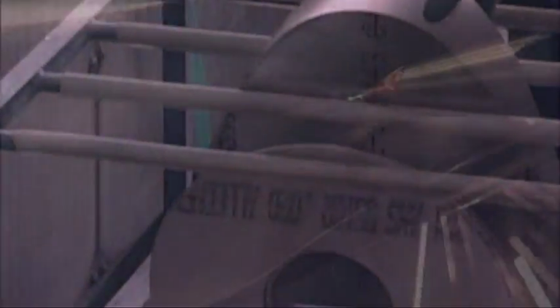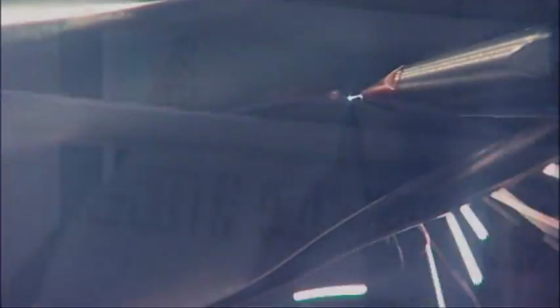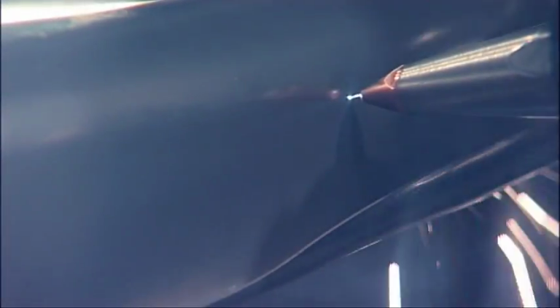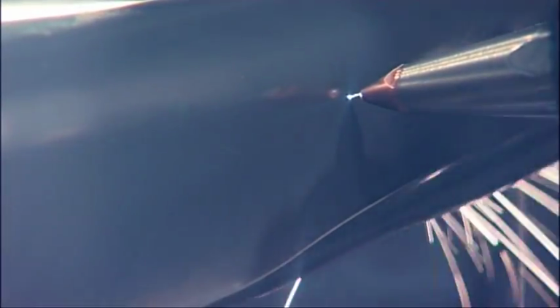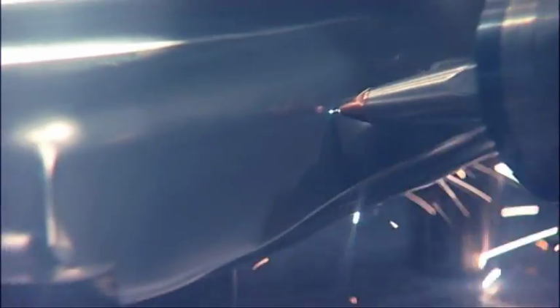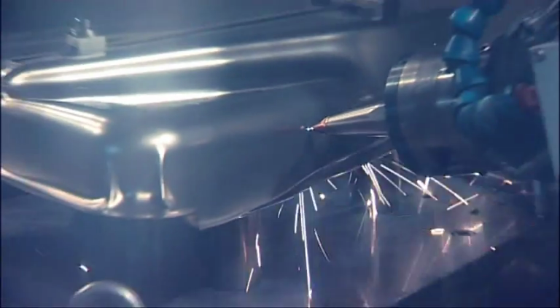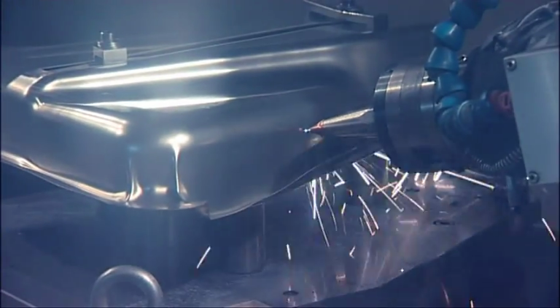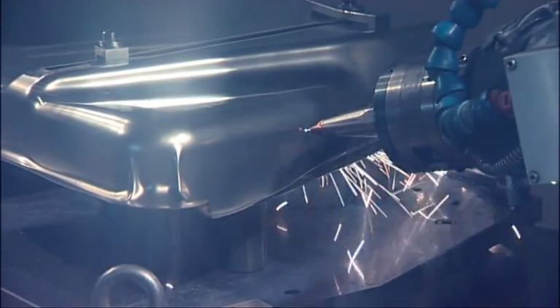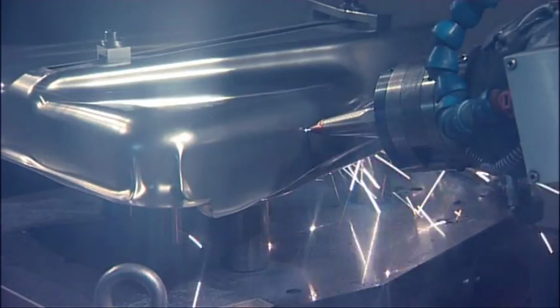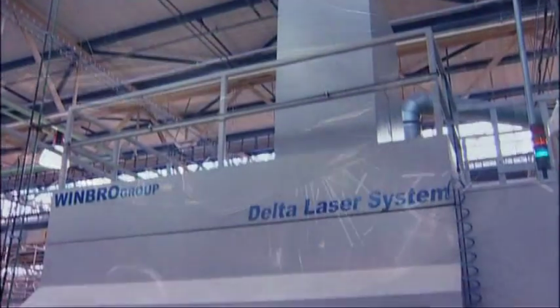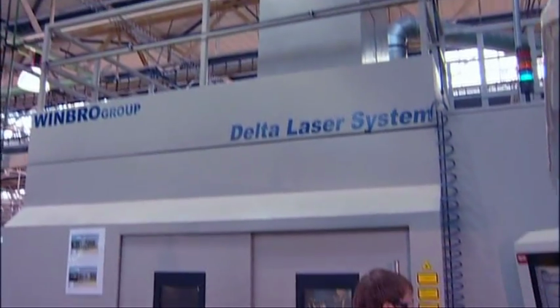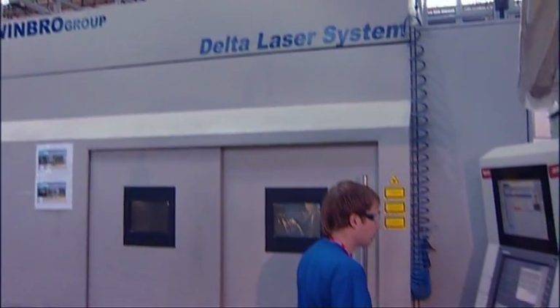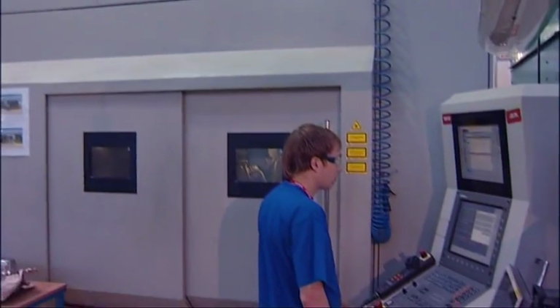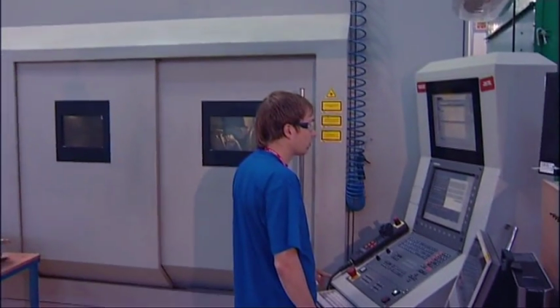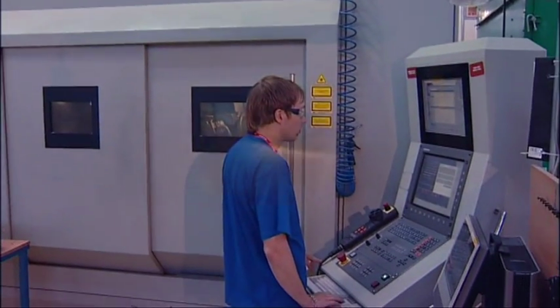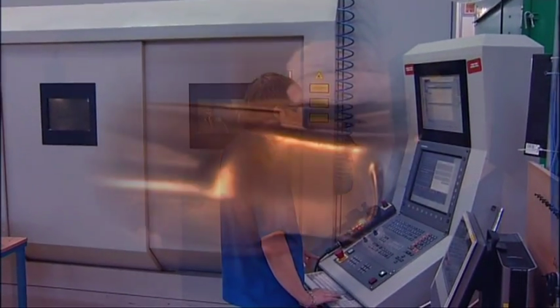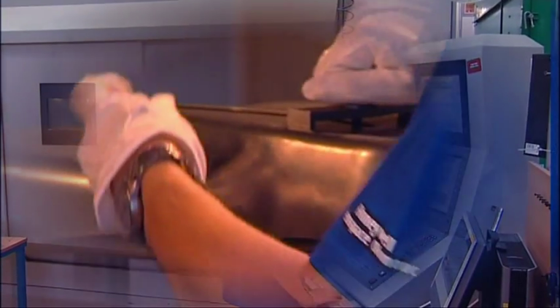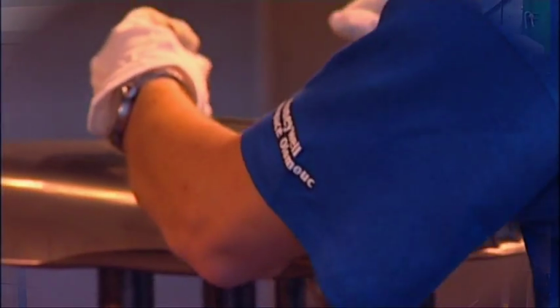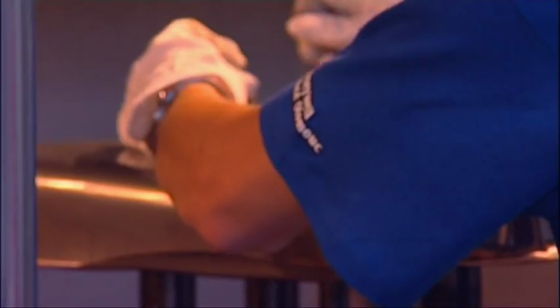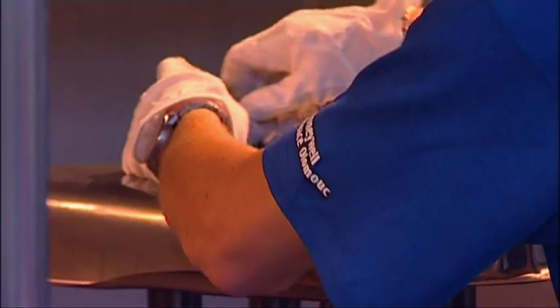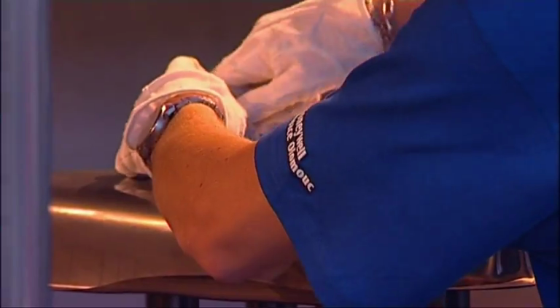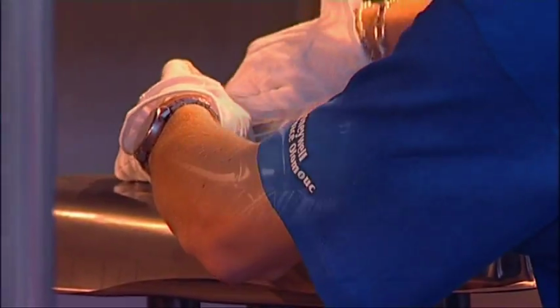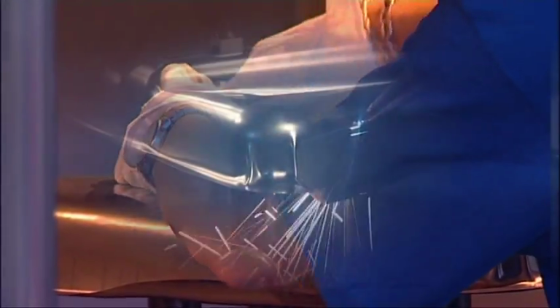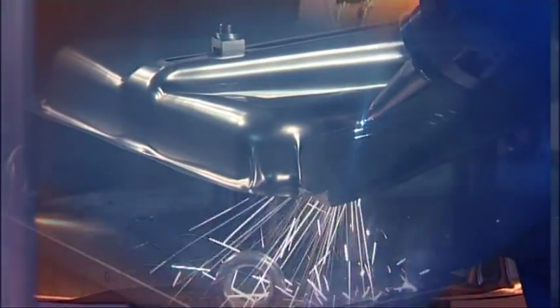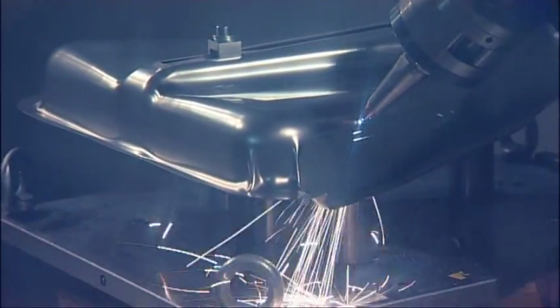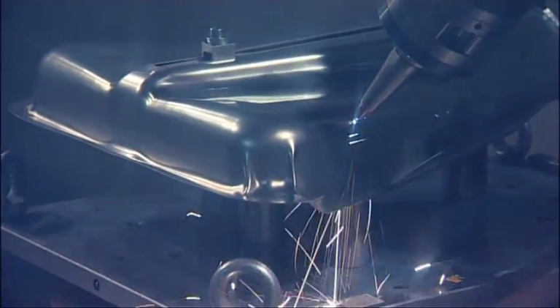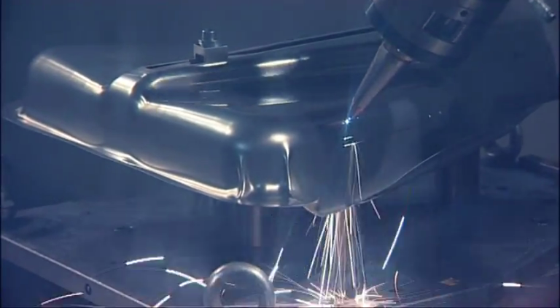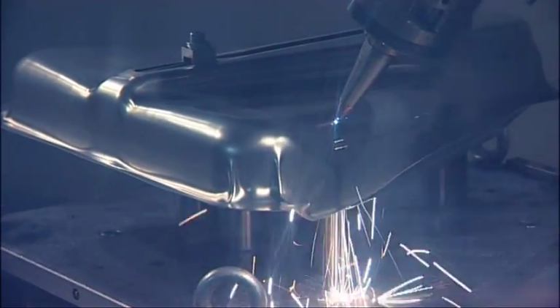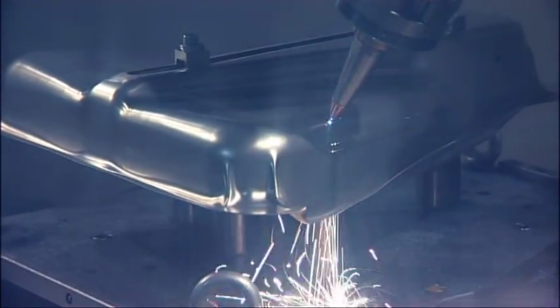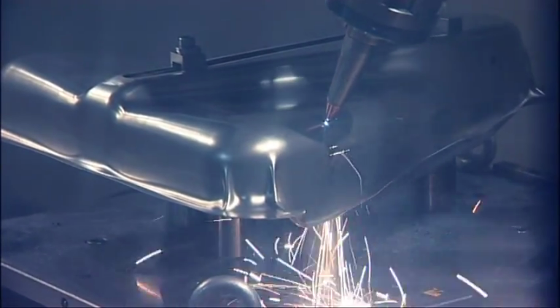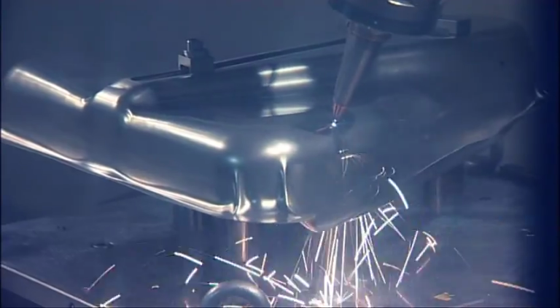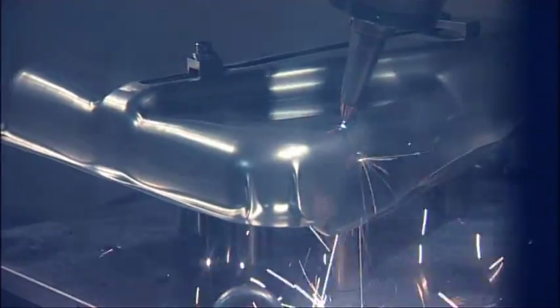Another unique technology is laser cutting and drilling. The laser beam is able to melt and evaporate material. The concurrent movement of the laser head on six axes enables the cutting of small holes in various shapes.